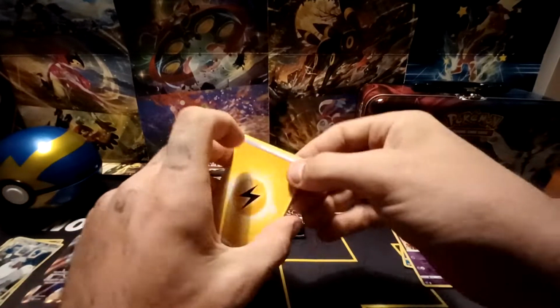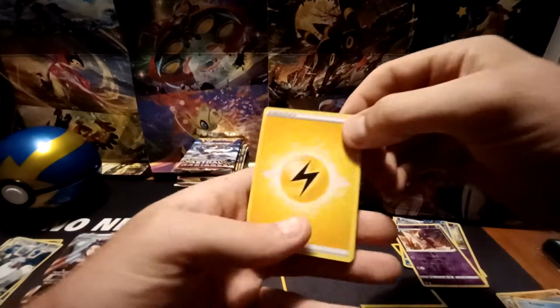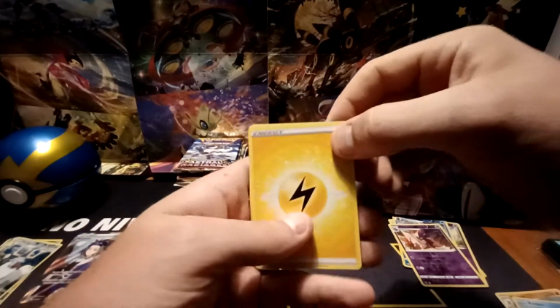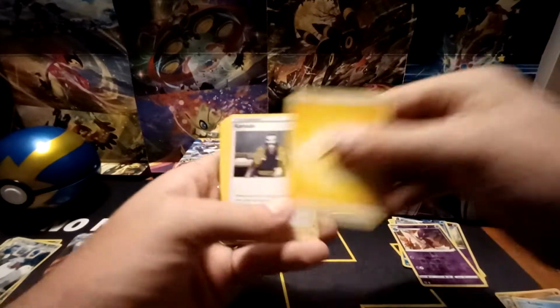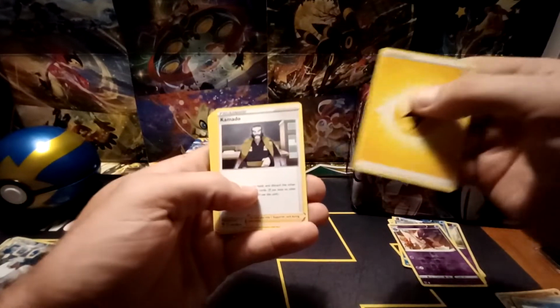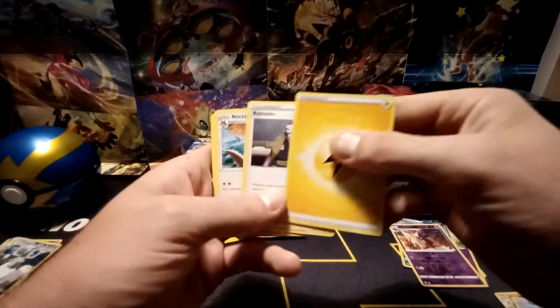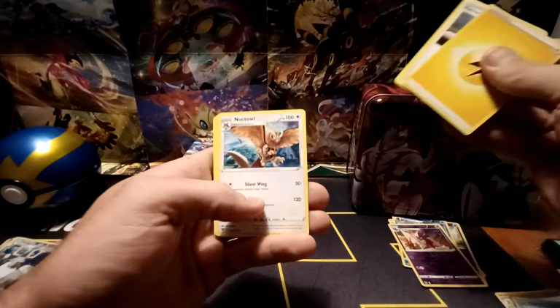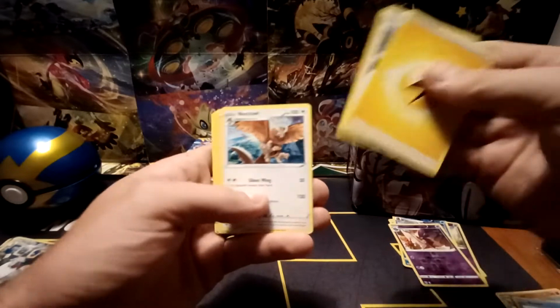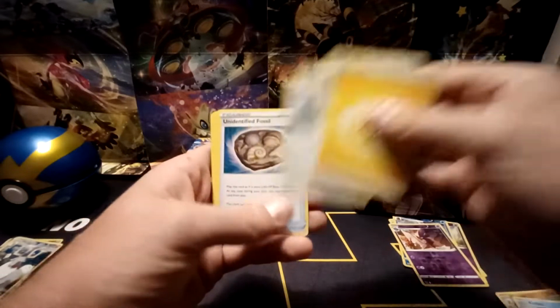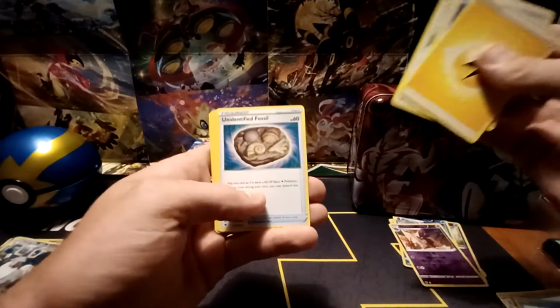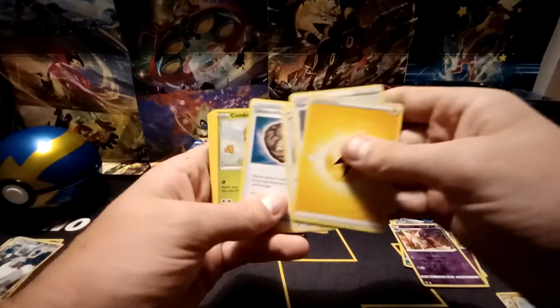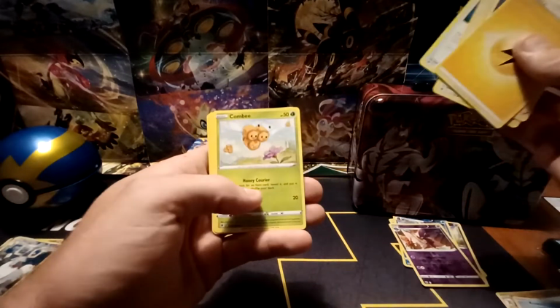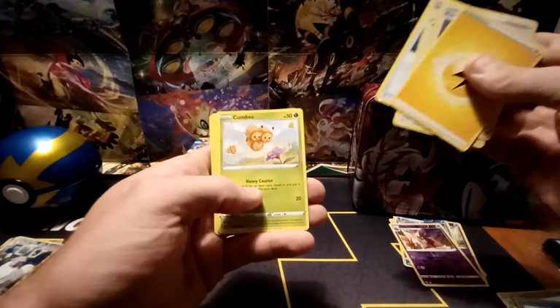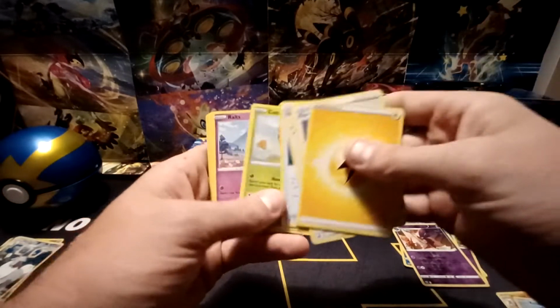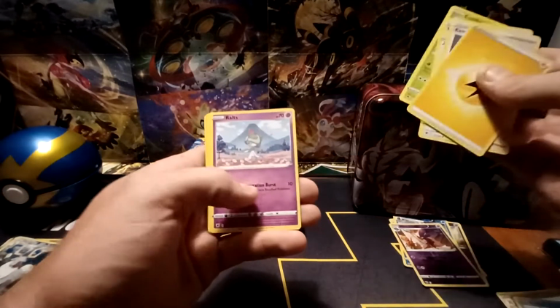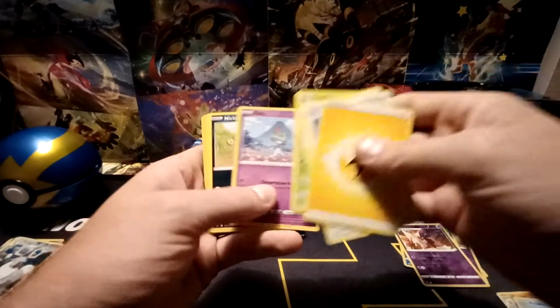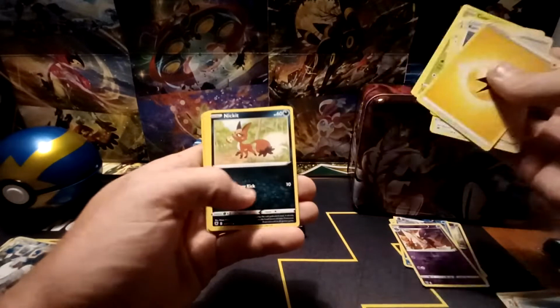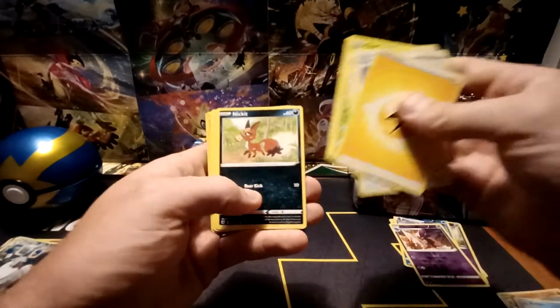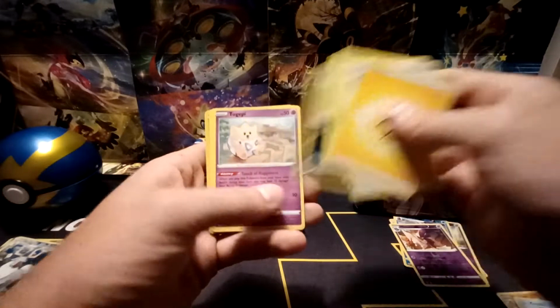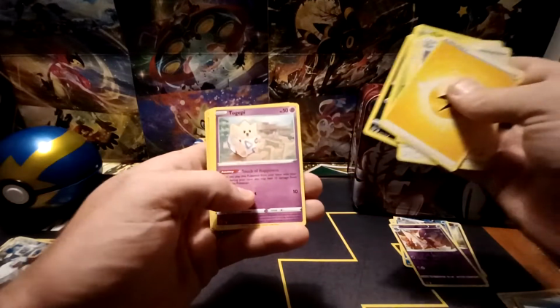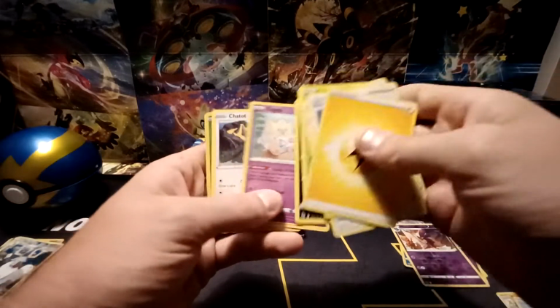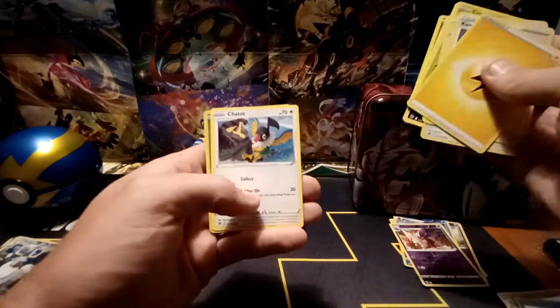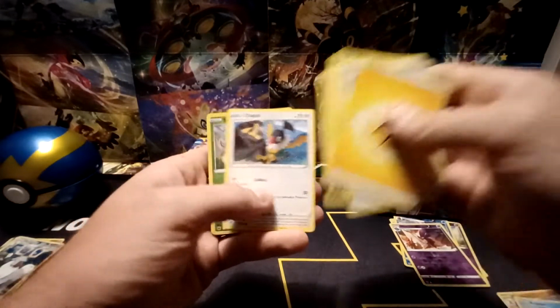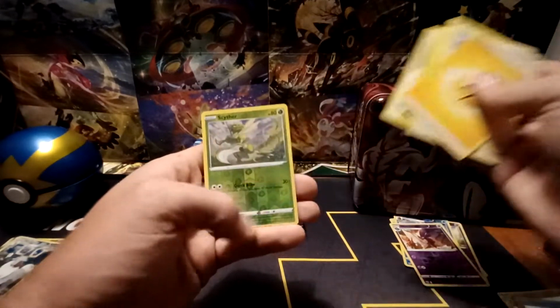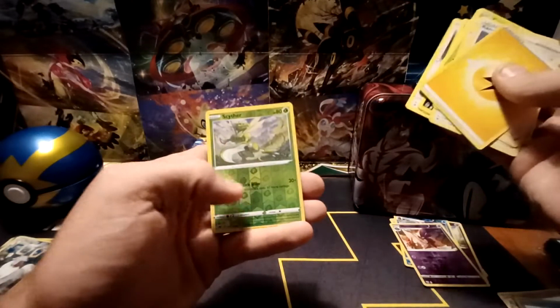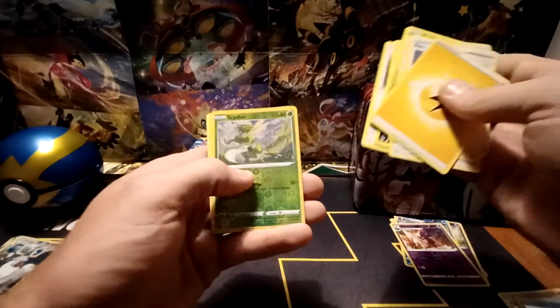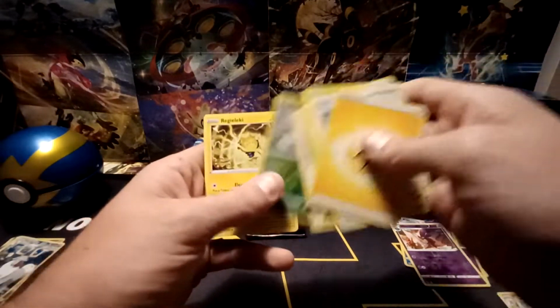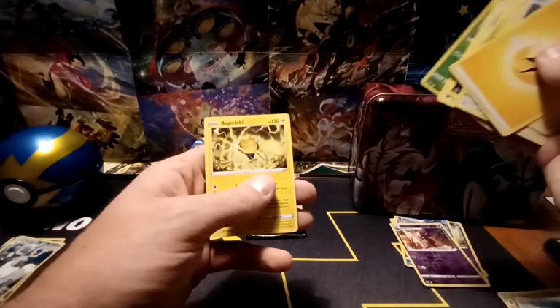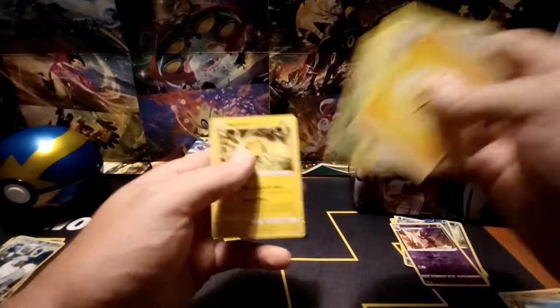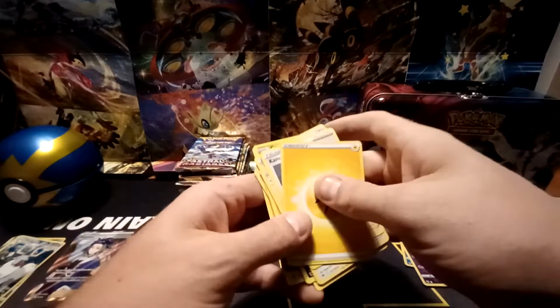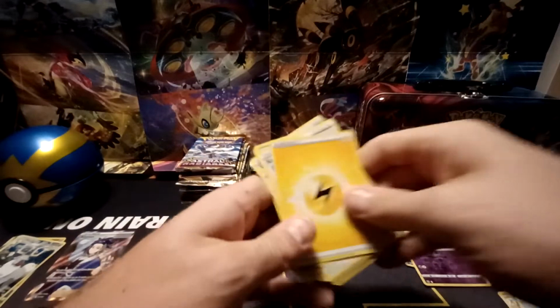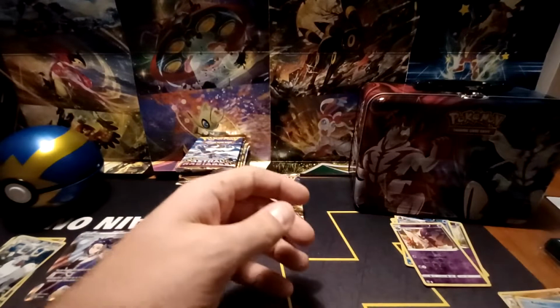Lightning-type energy, Kamado, Noctowl, Unidentified Fossil, Combi, Ralts, Nickit, Togepi, Chatot, Reverse Hollow of Scyther, and the rare — a Regieleki non-holo.